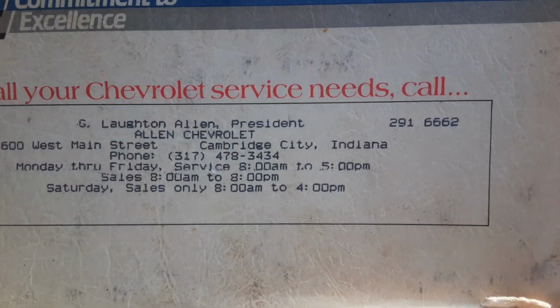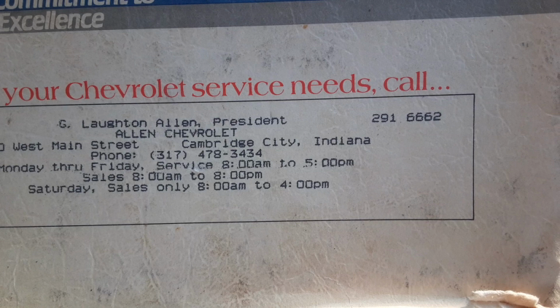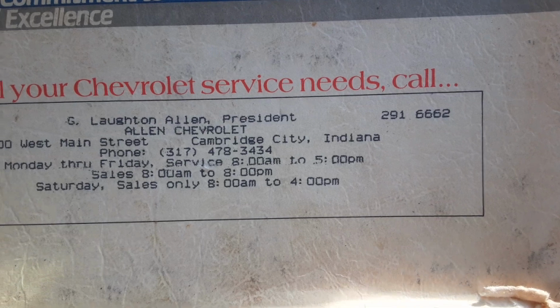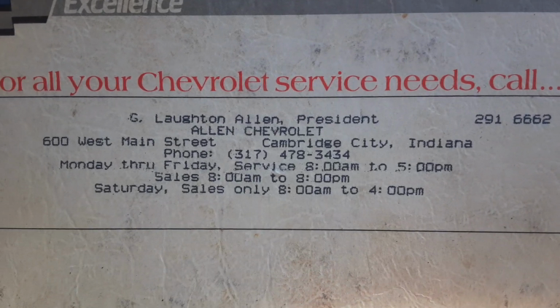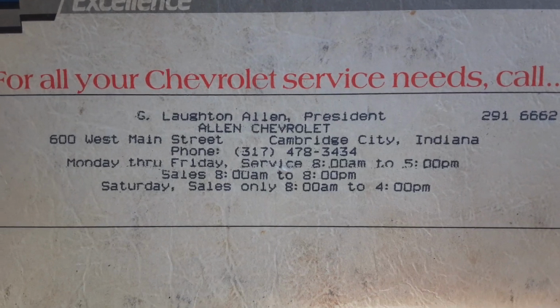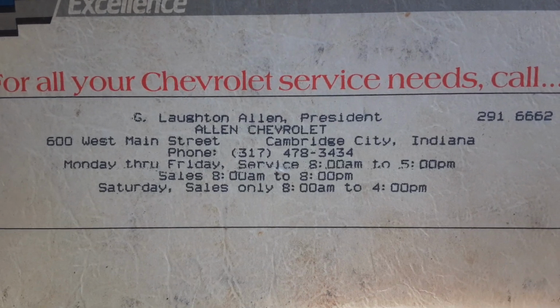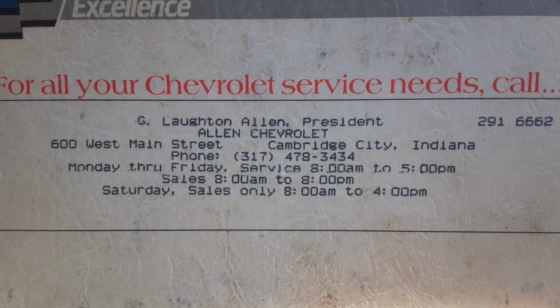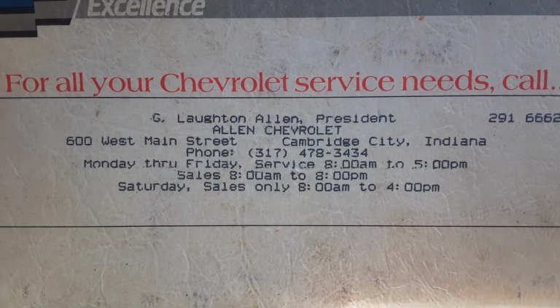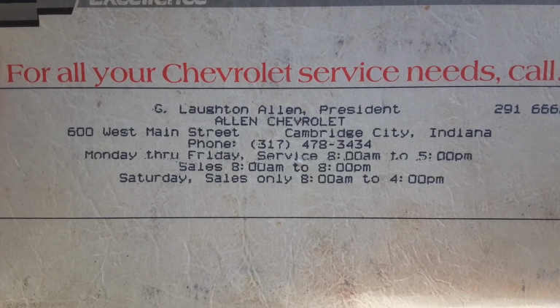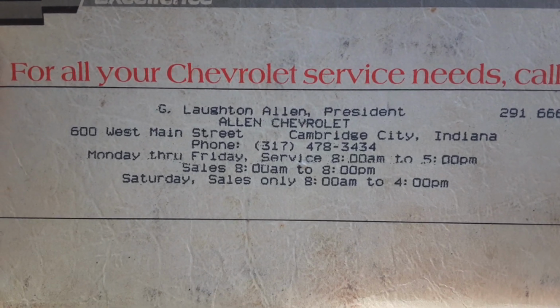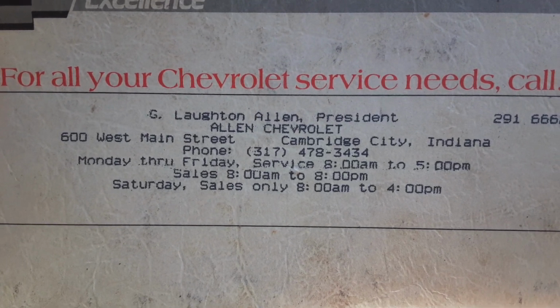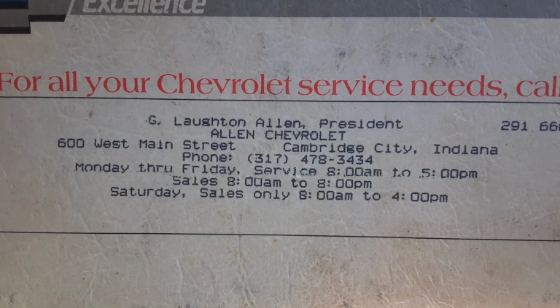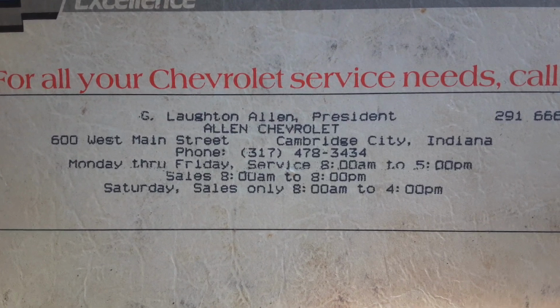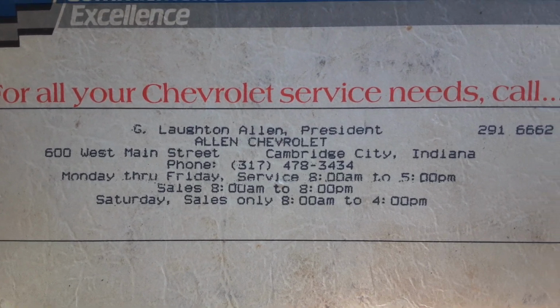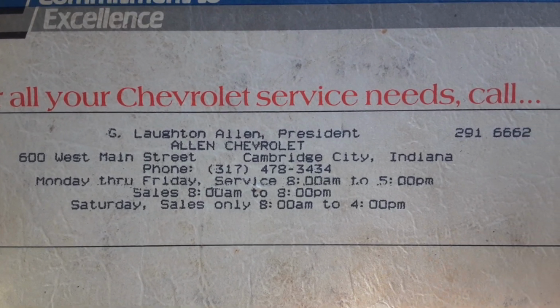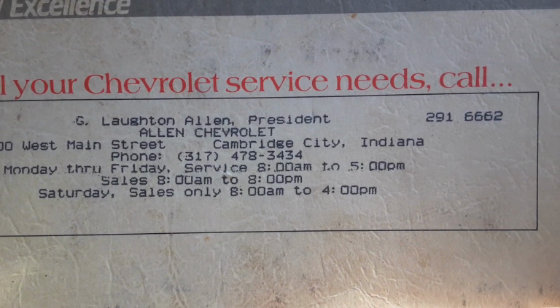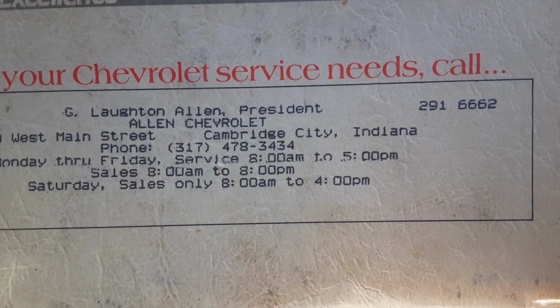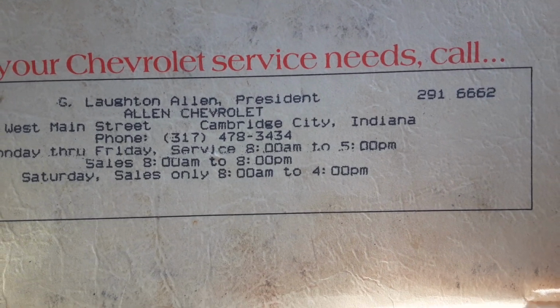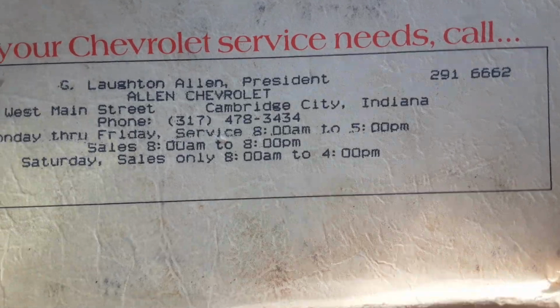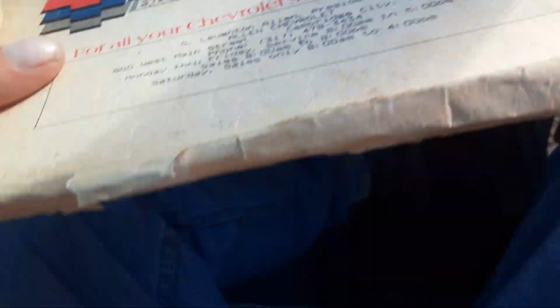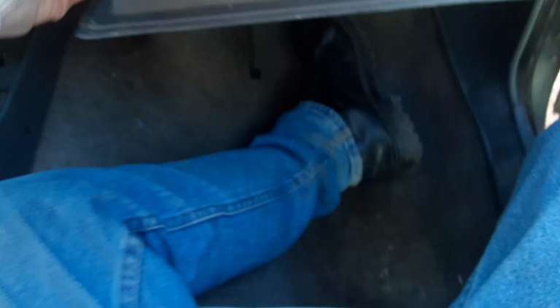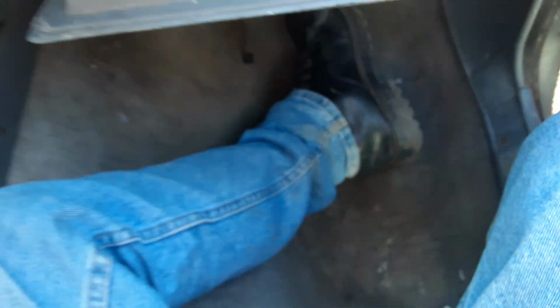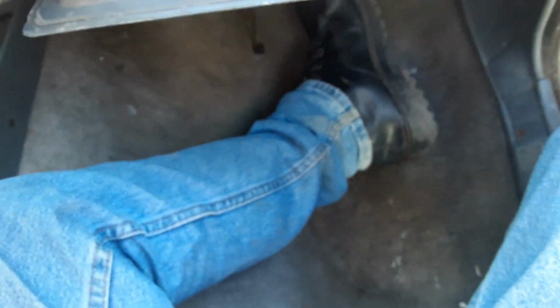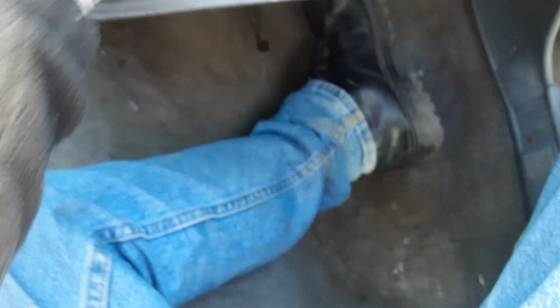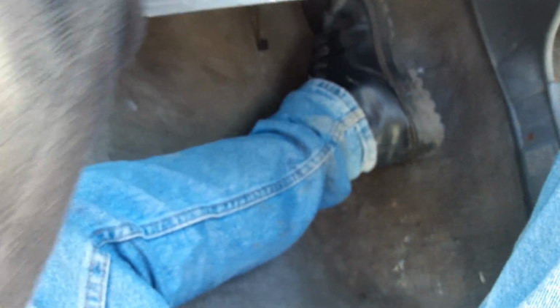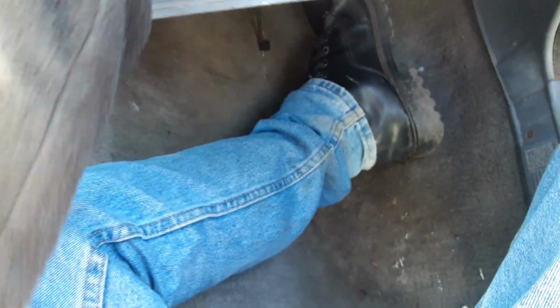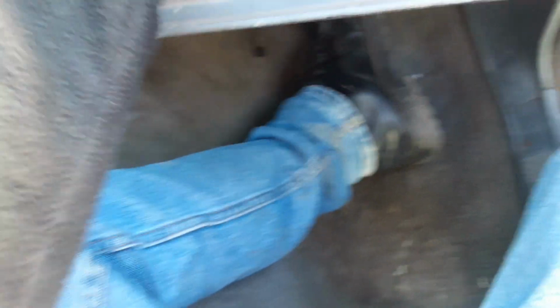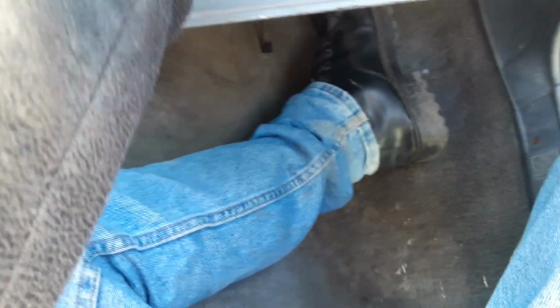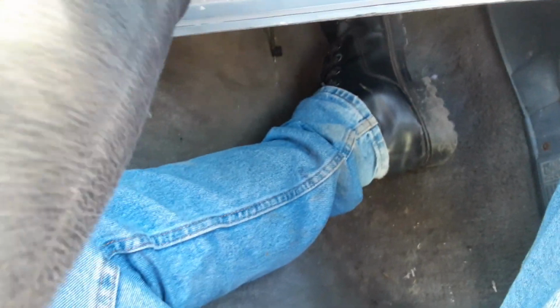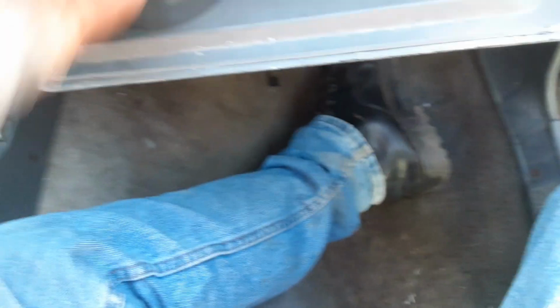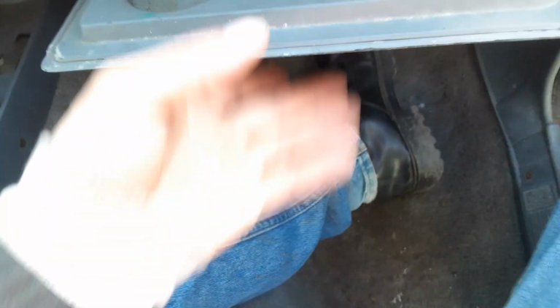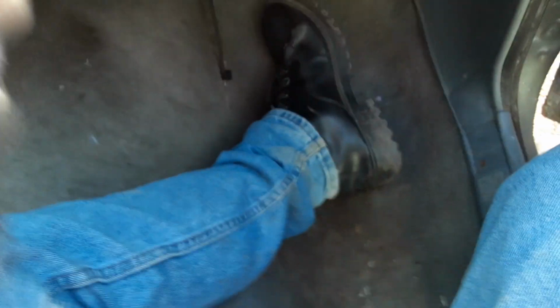President Allen Chevrolet, 600 West Main Street, Cambridge City, Indiana. I don't know if that's even around anymore.